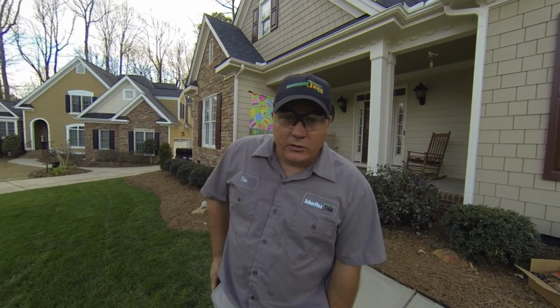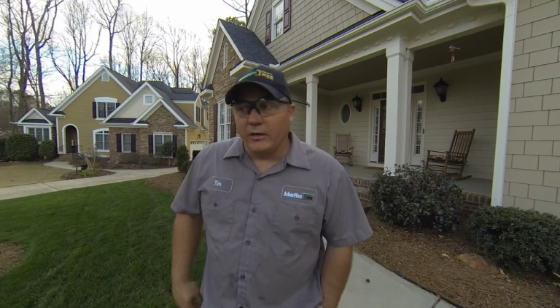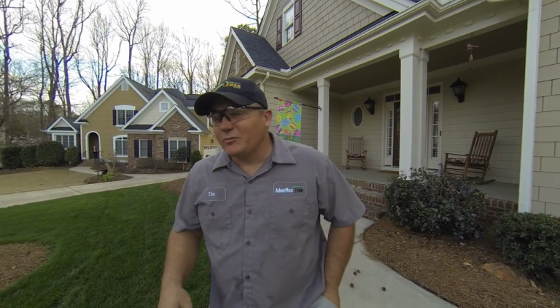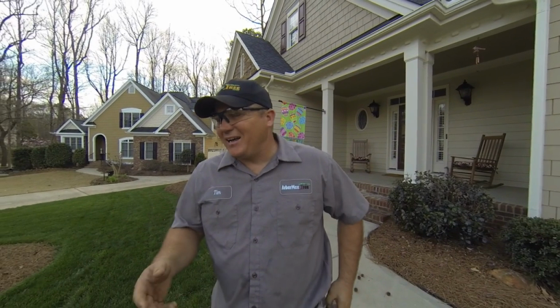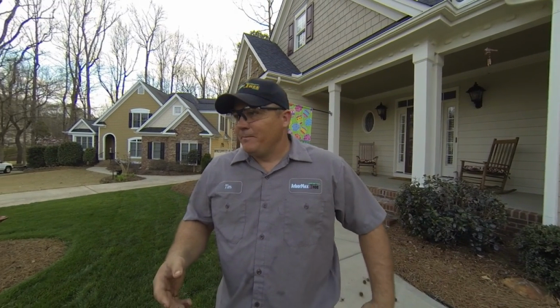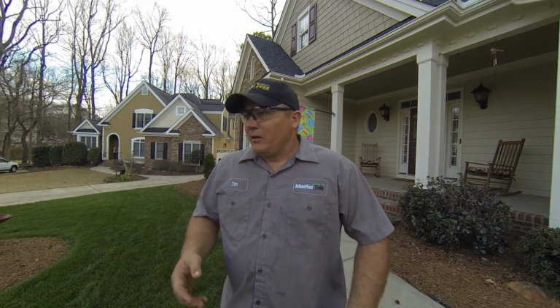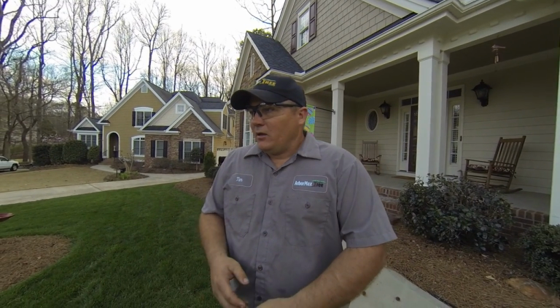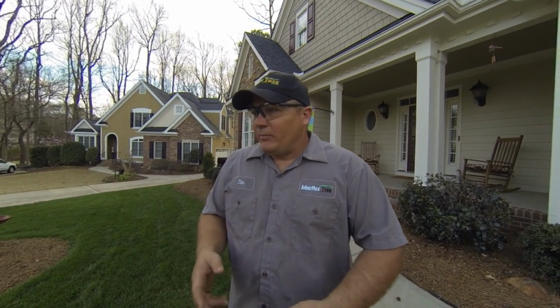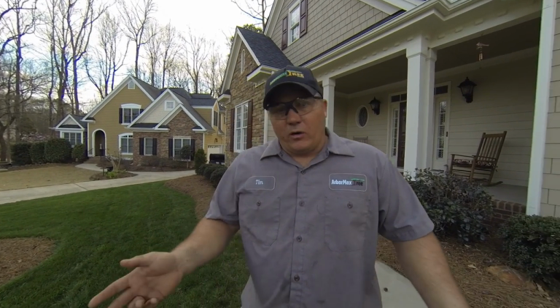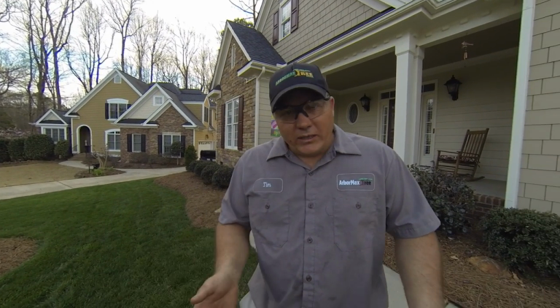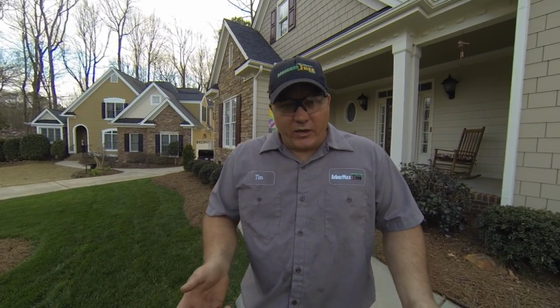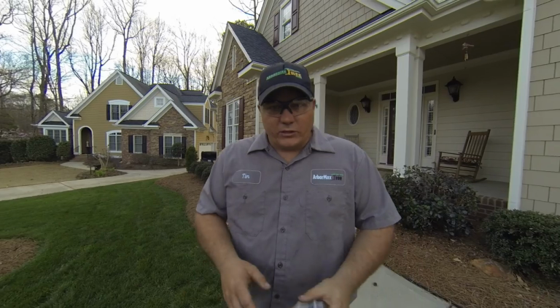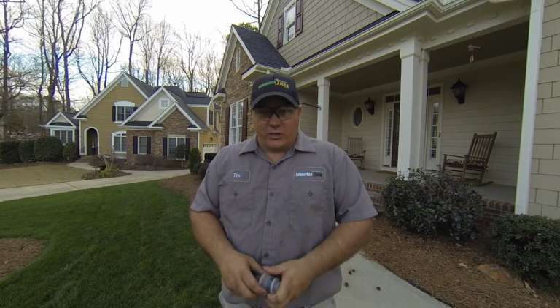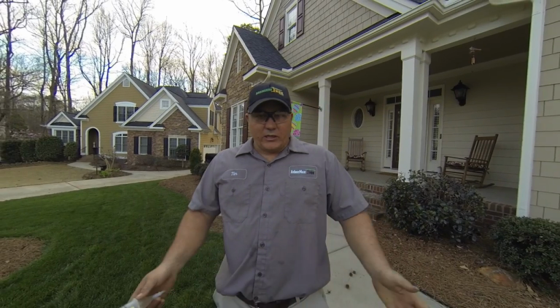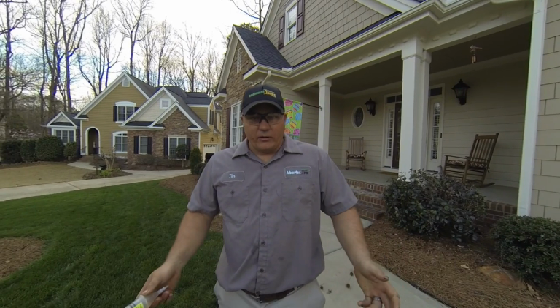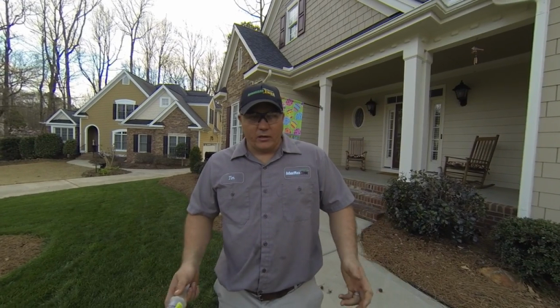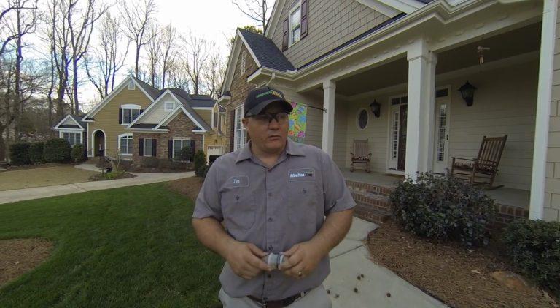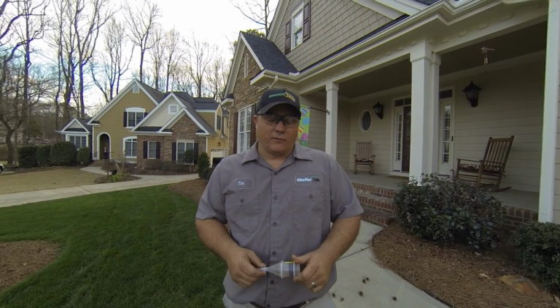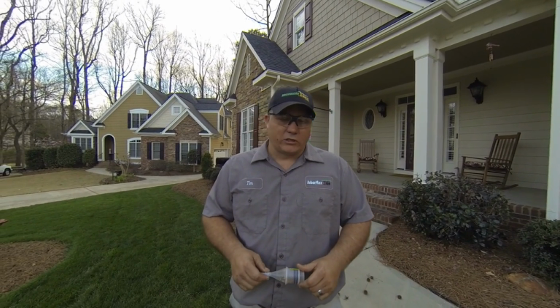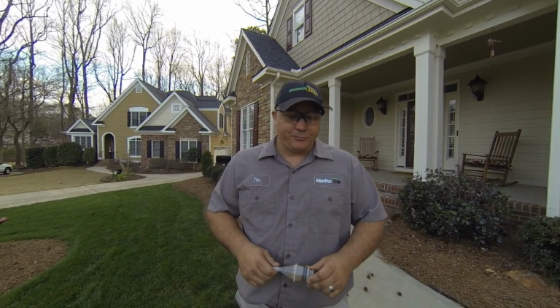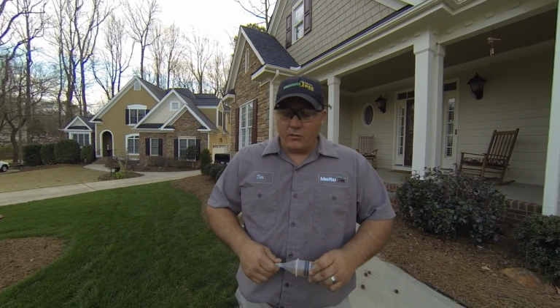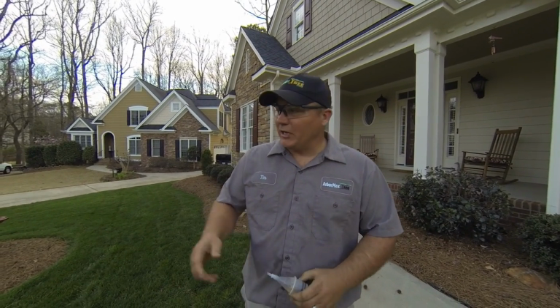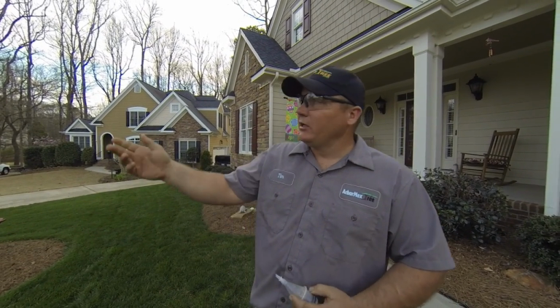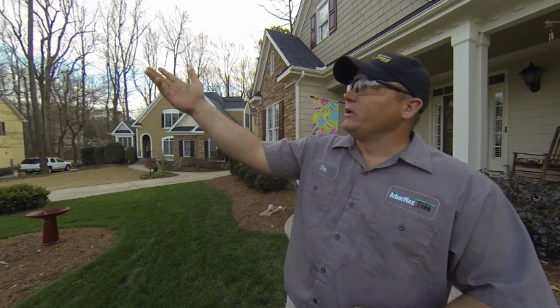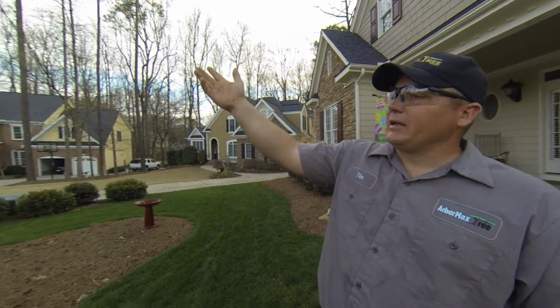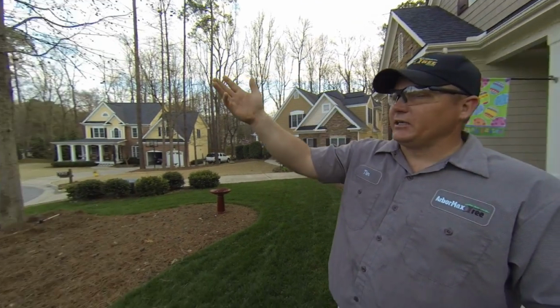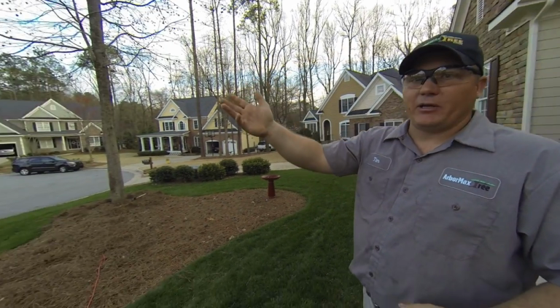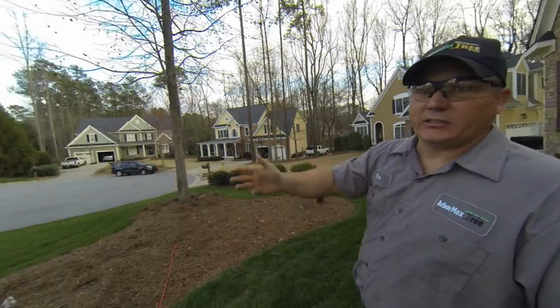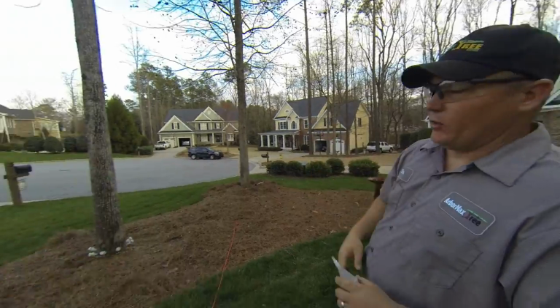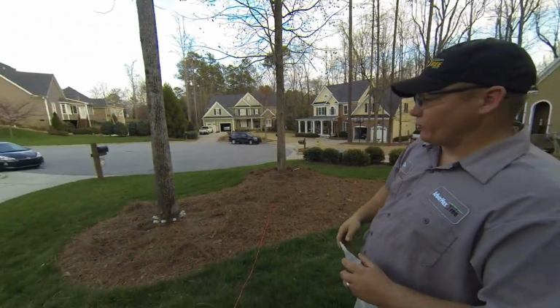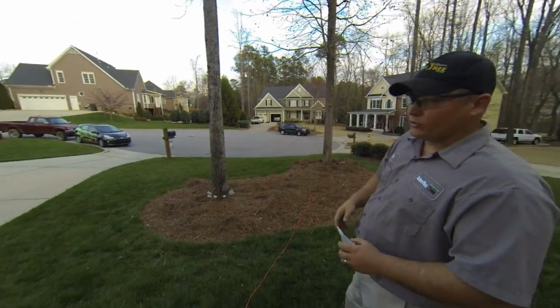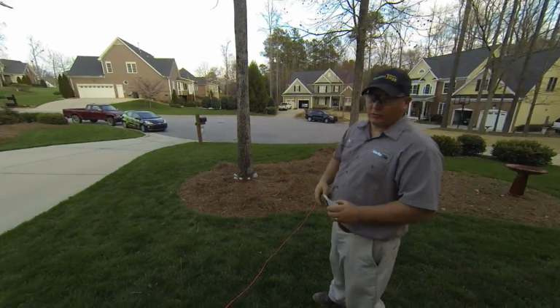So in years past, people thought the only way to get rid of them was to cut the tree down, which is unfortunate — especially when you've got a nice landscape like this that's focused around sweetgum trees.